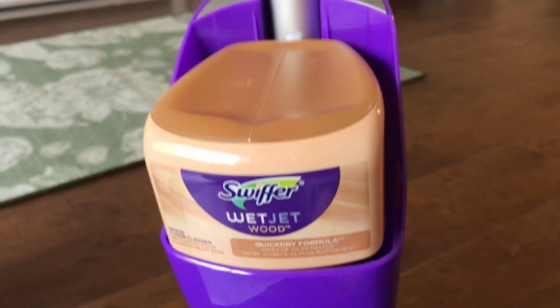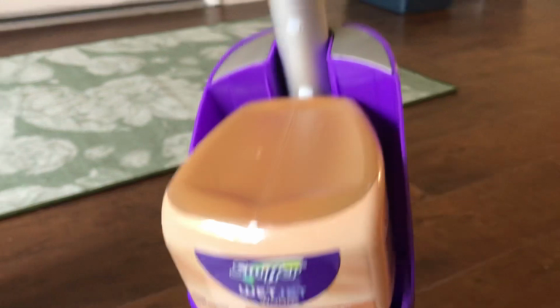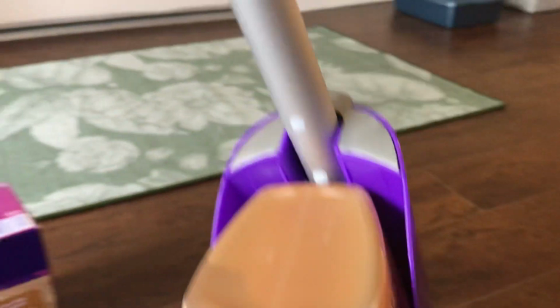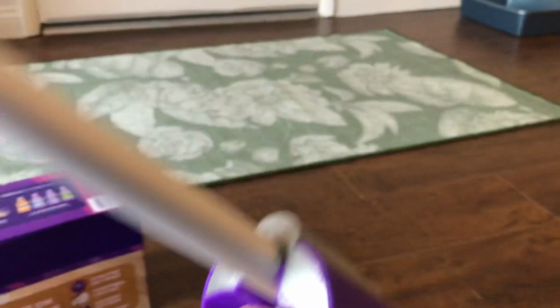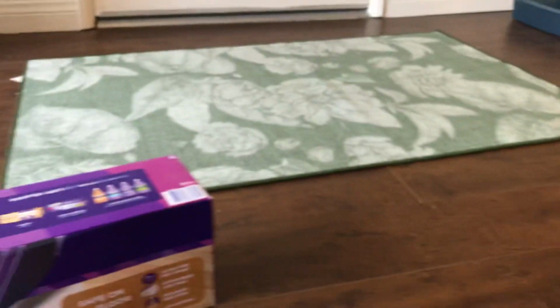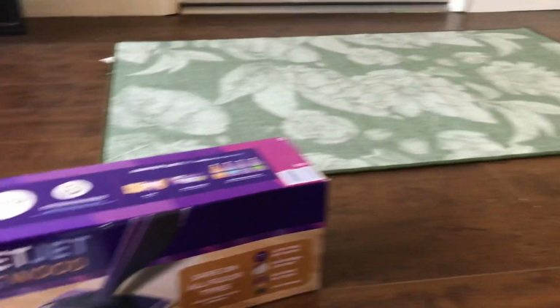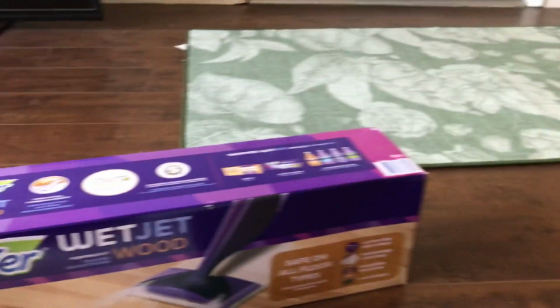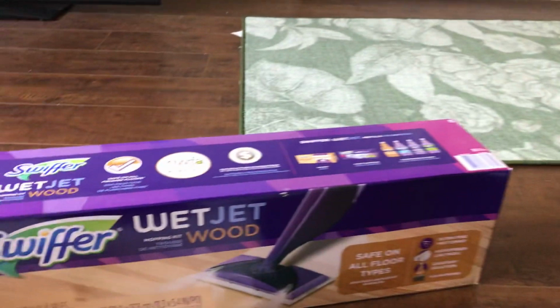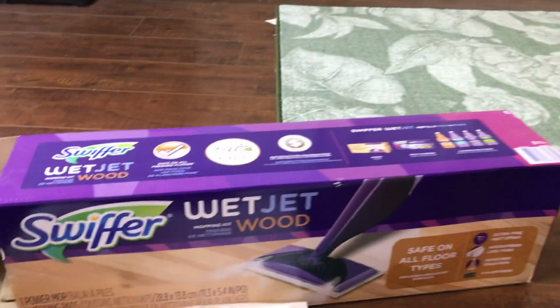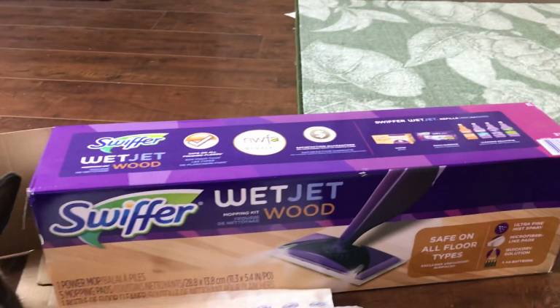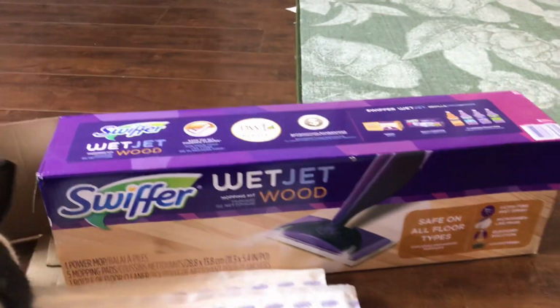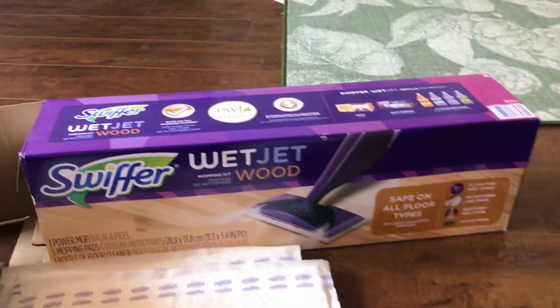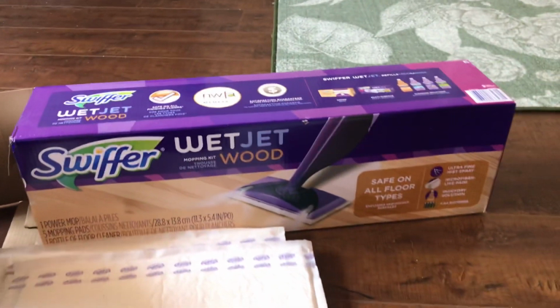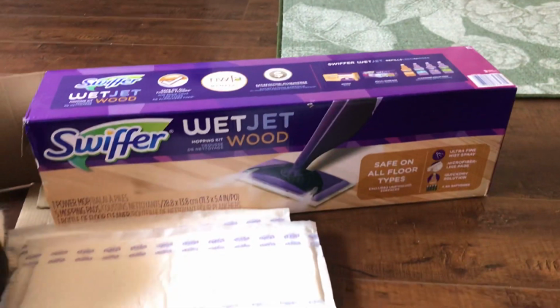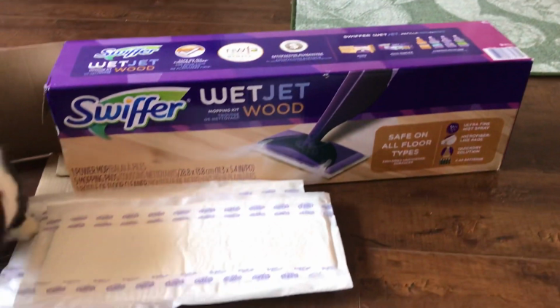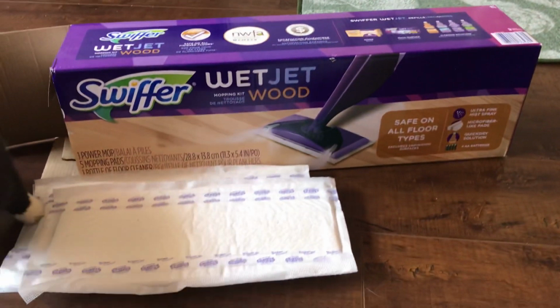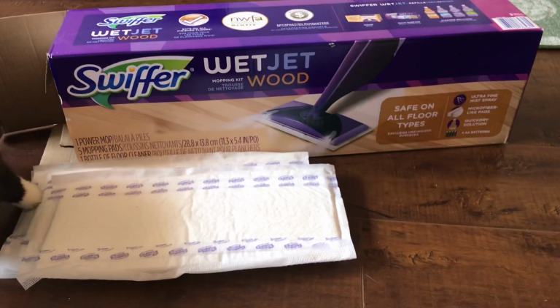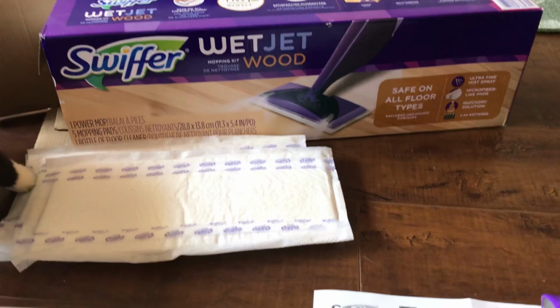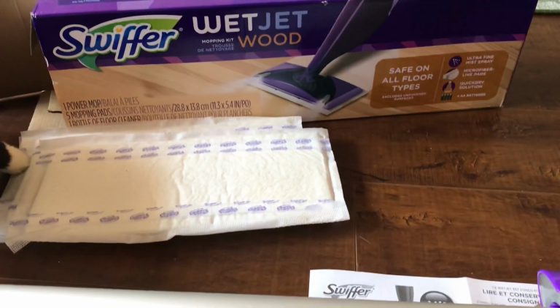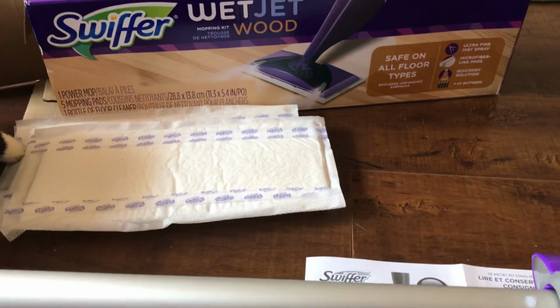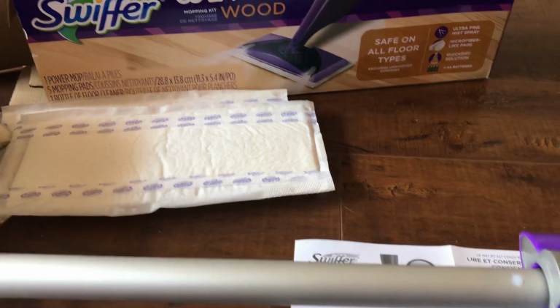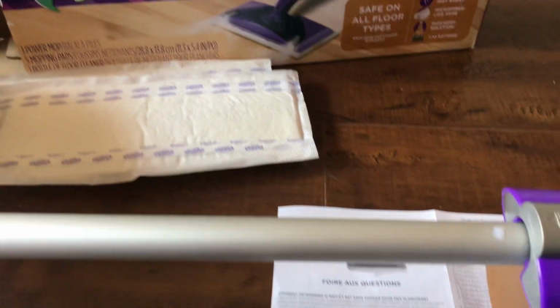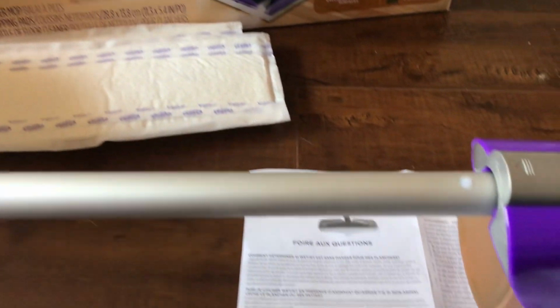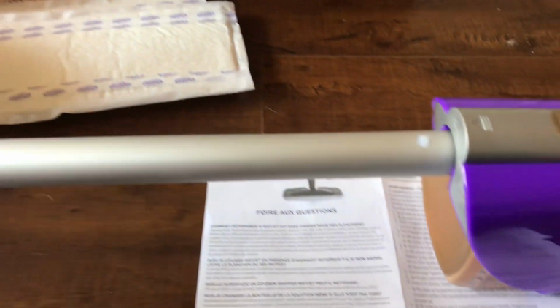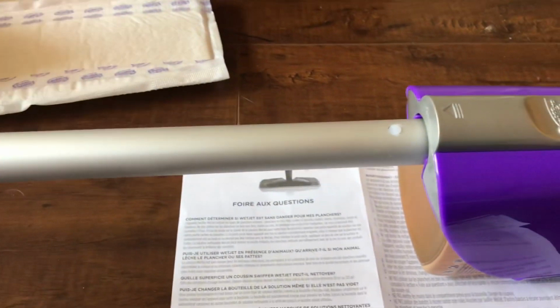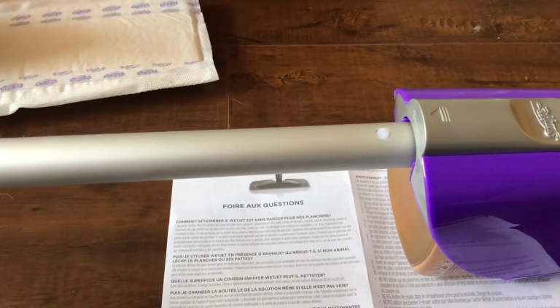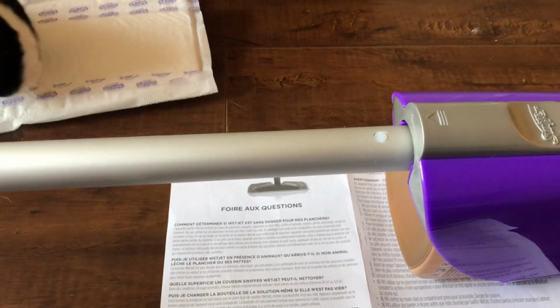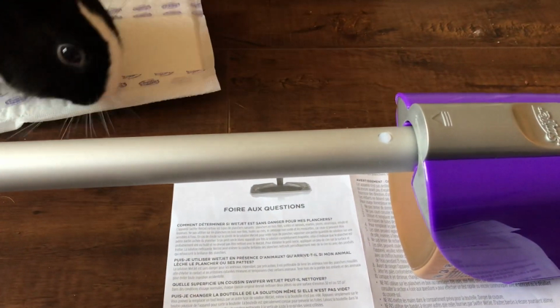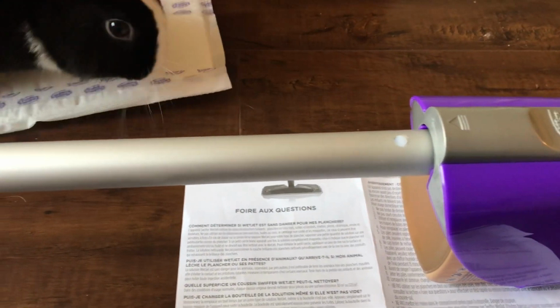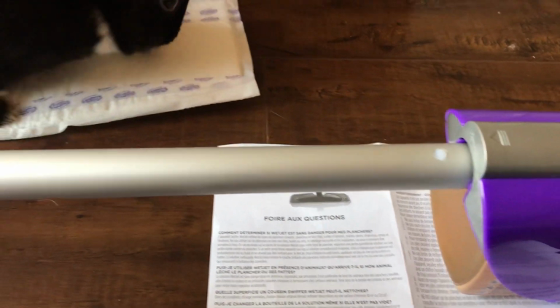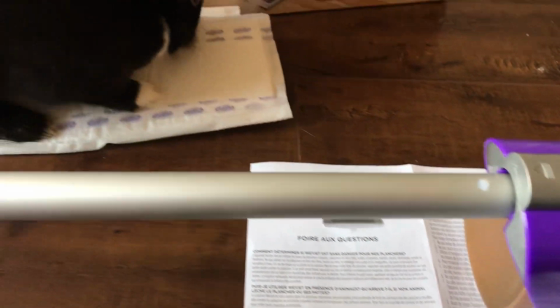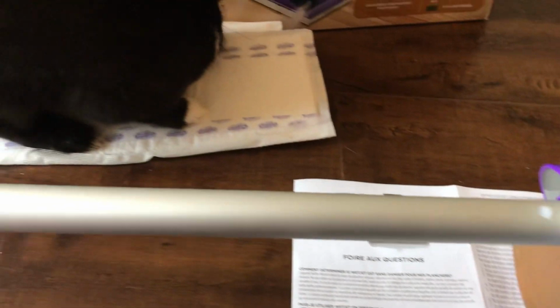But hey, Swiffer company, you know for people like me — chemo brain — it might help to include the instructions on how to install this.